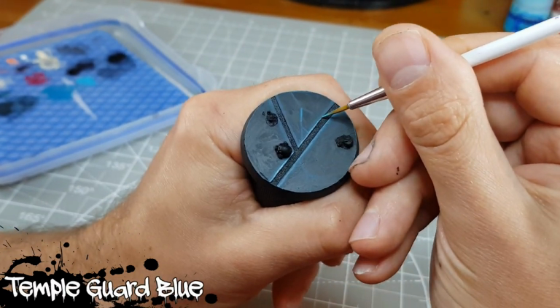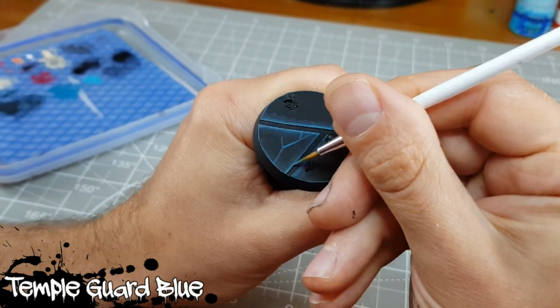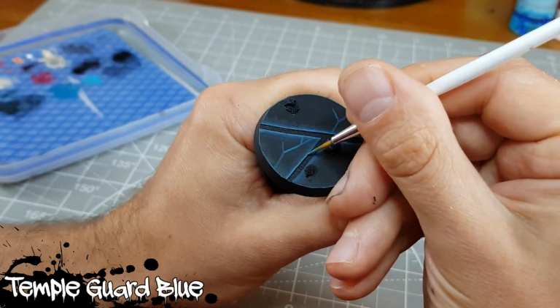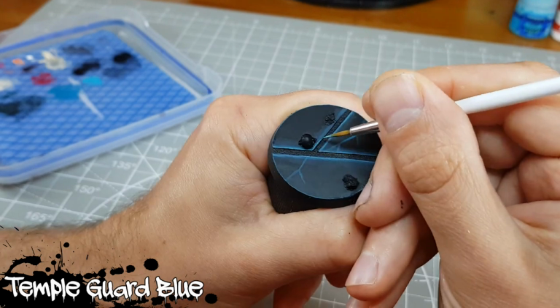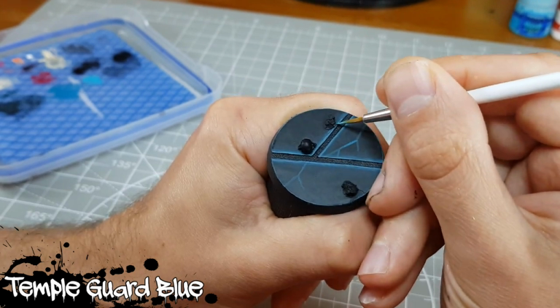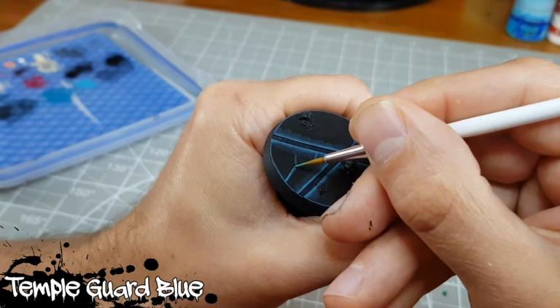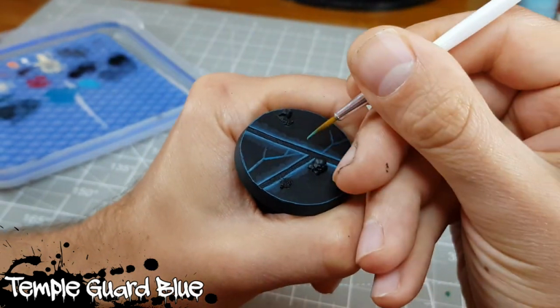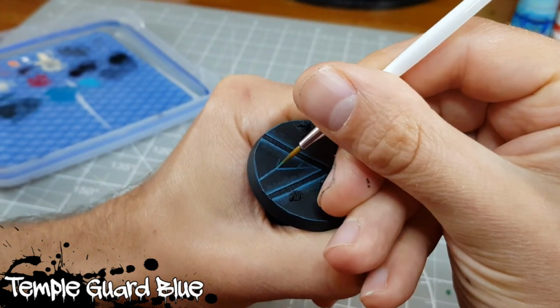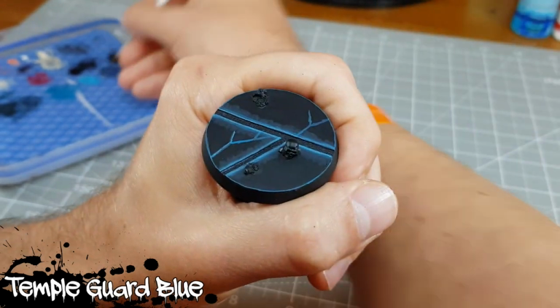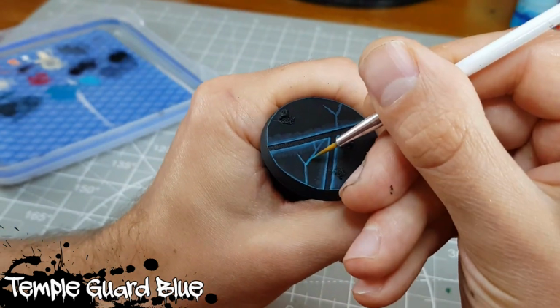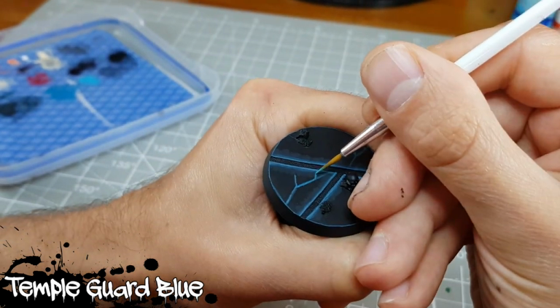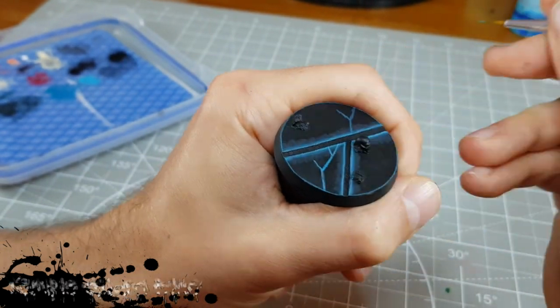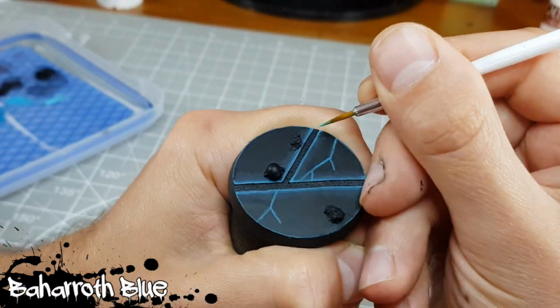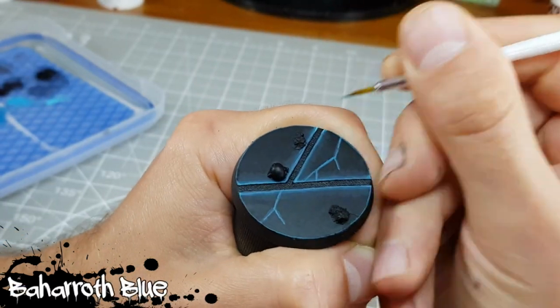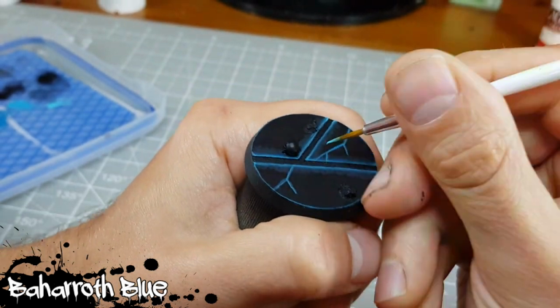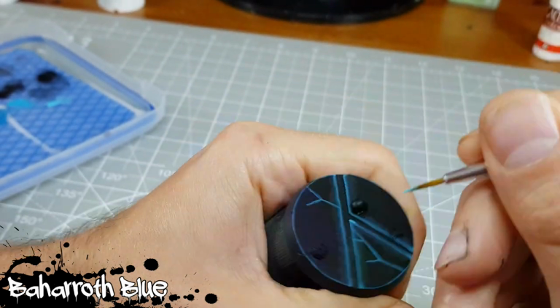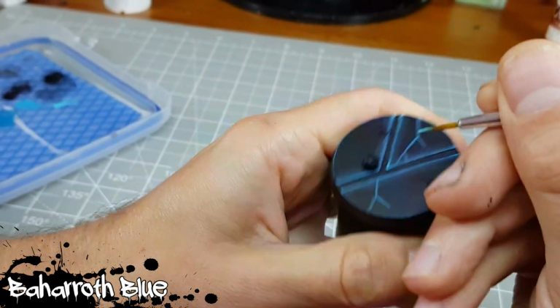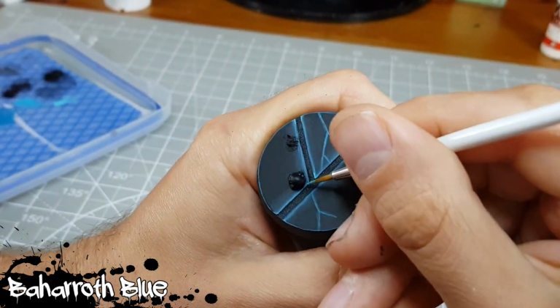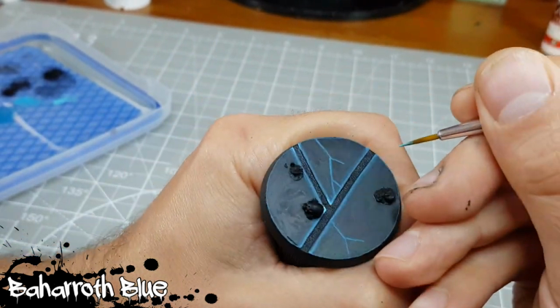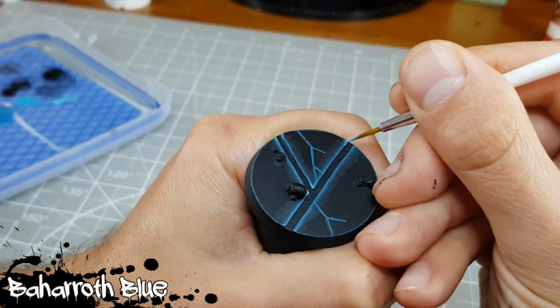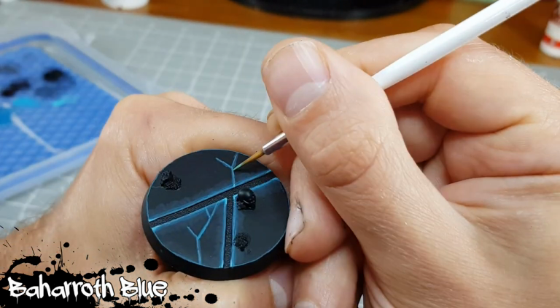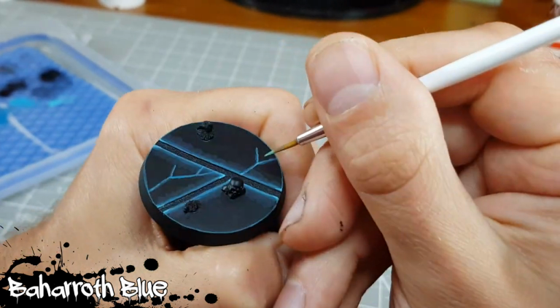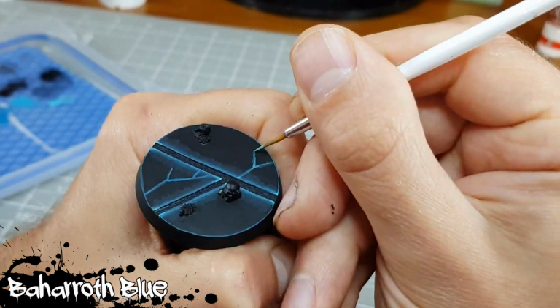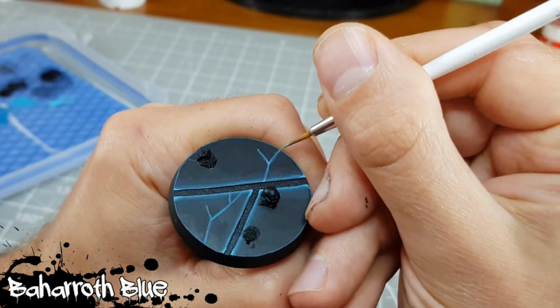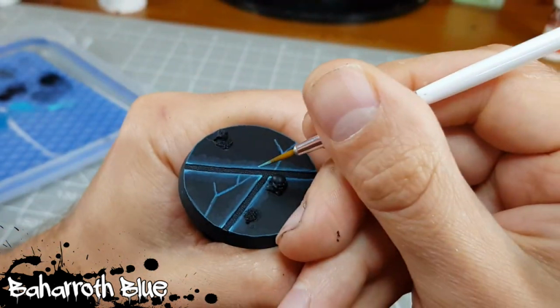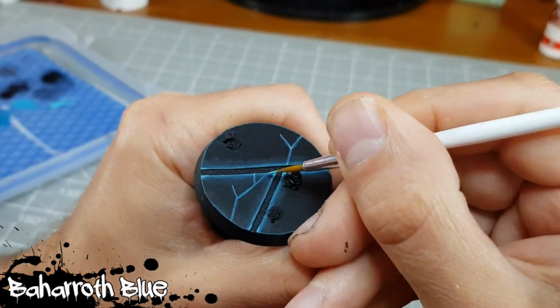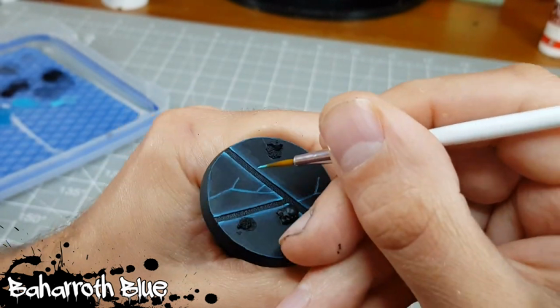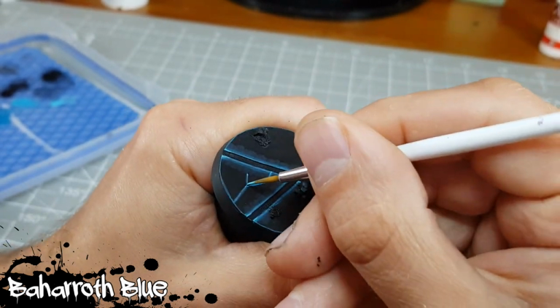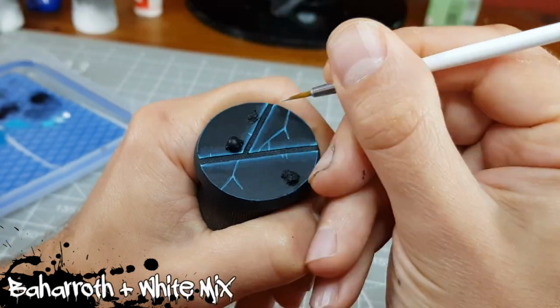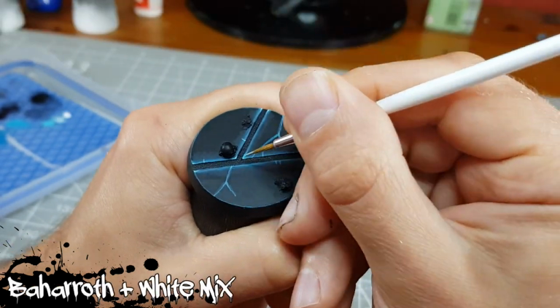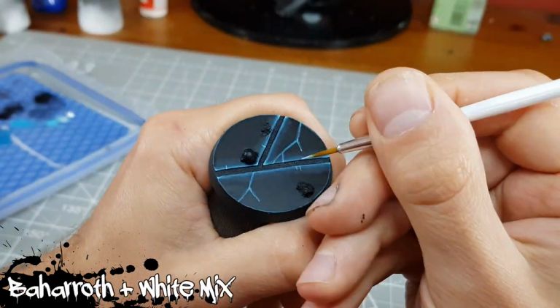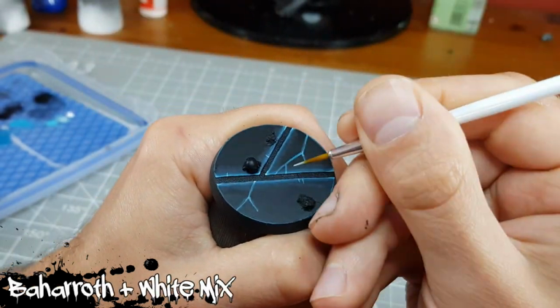As Blackstone Fortress isn't as topical as it used to be I'll spare going through every element of how I highlight these edges. If you want to know more be sure to check out my 'how to improve your edge highlighting easily' video, where I show you the four-stage technique I tend to rely upon.